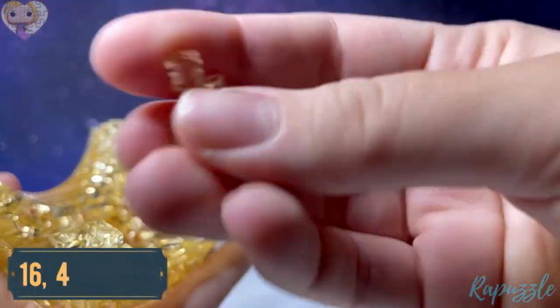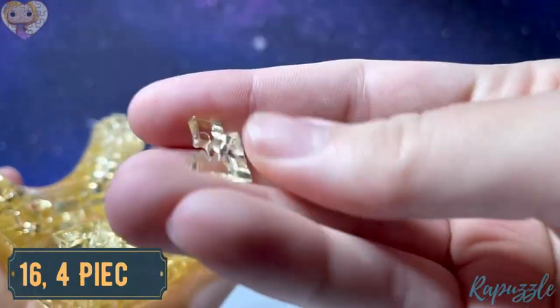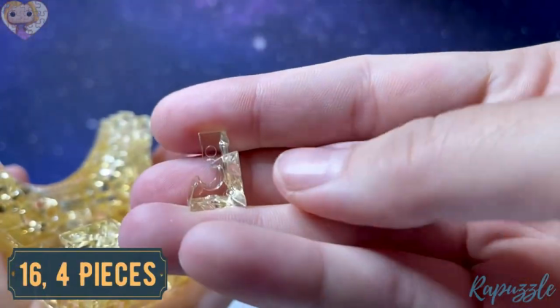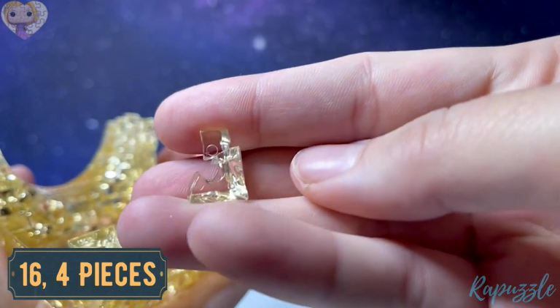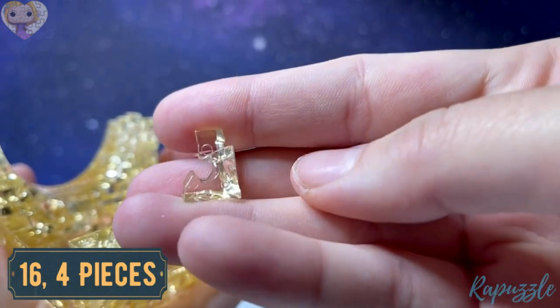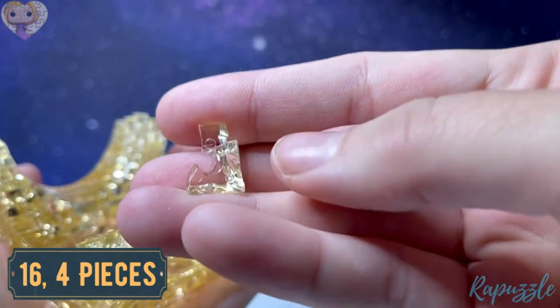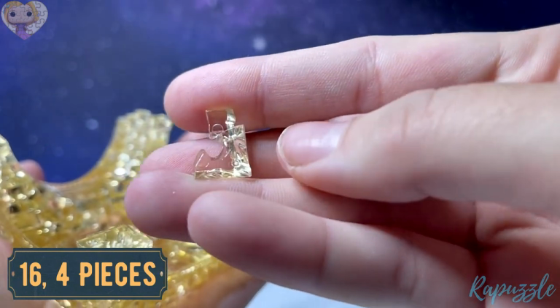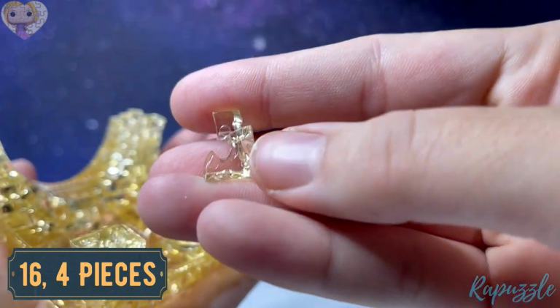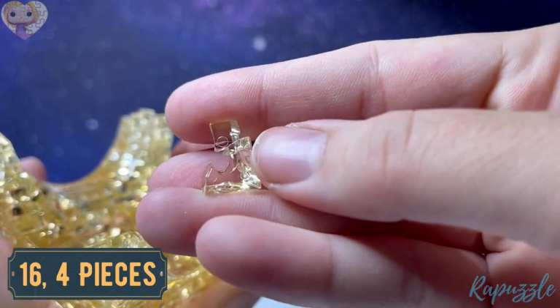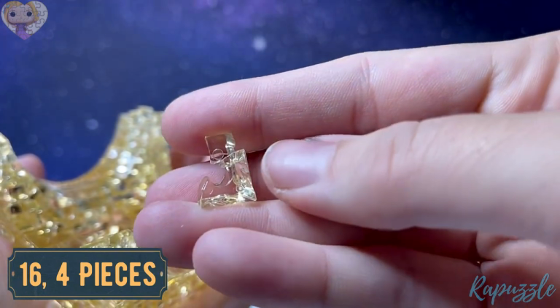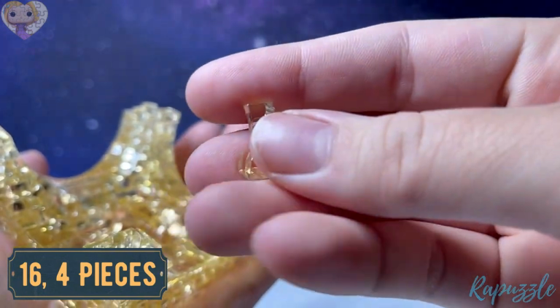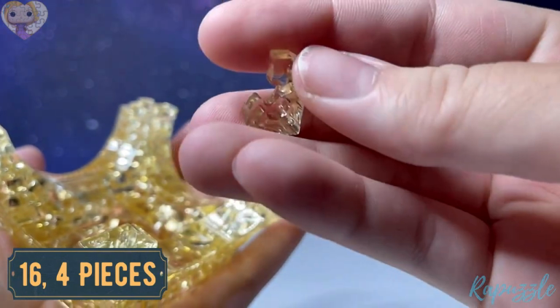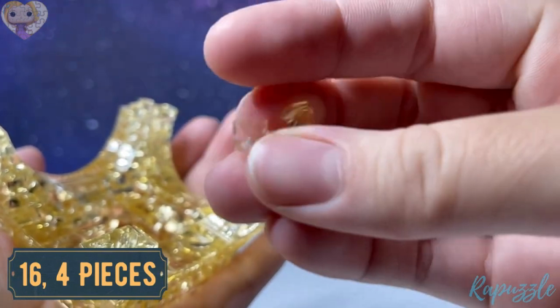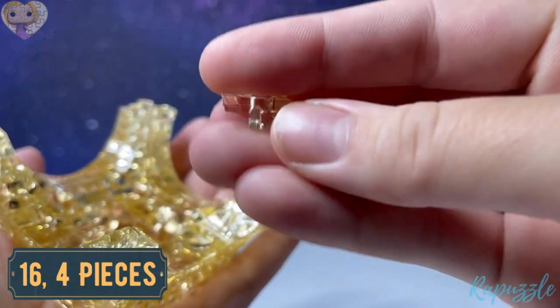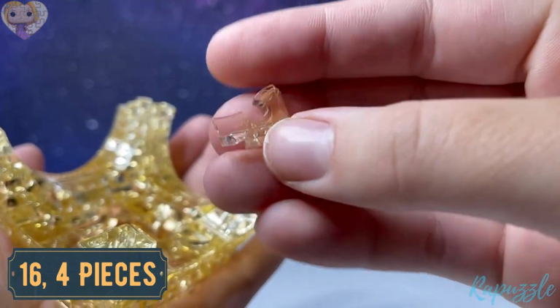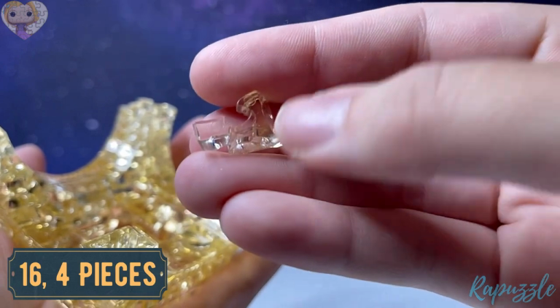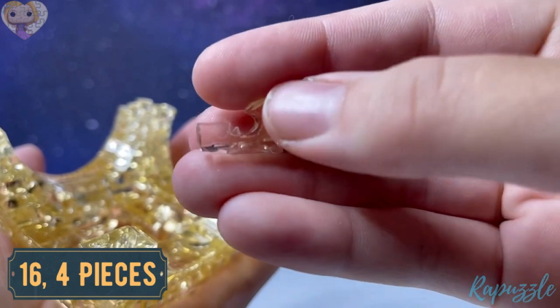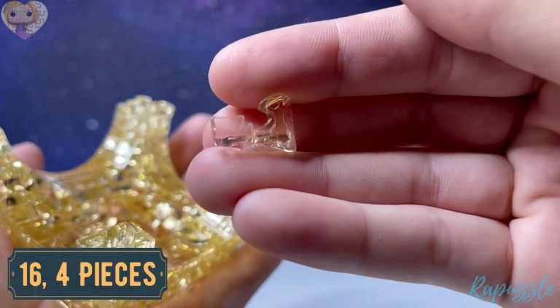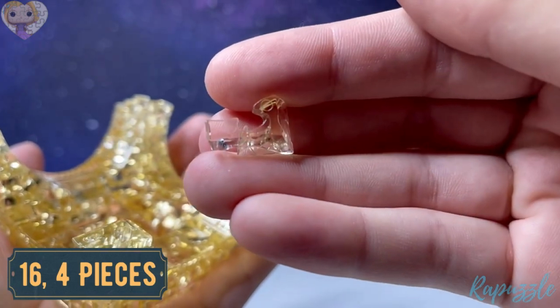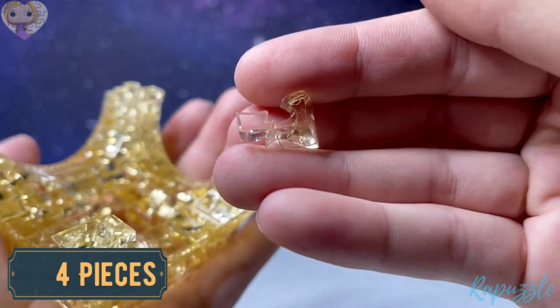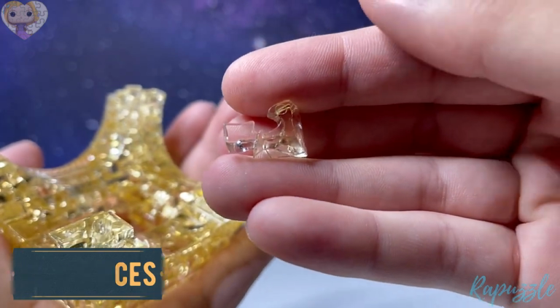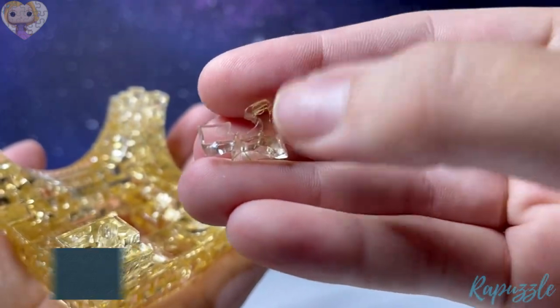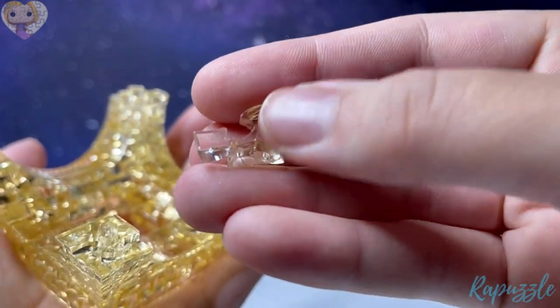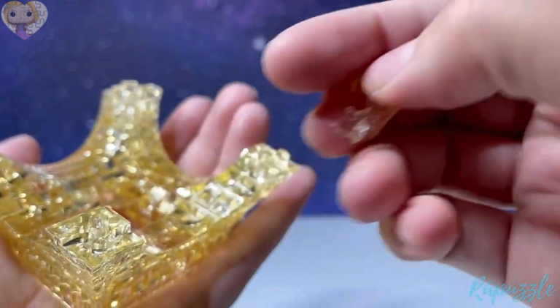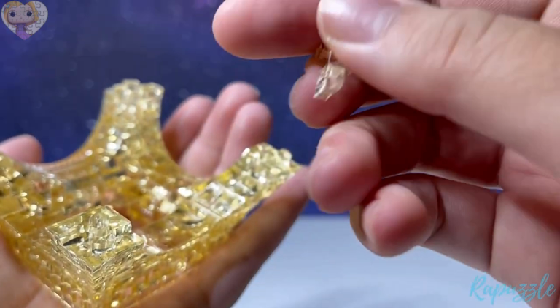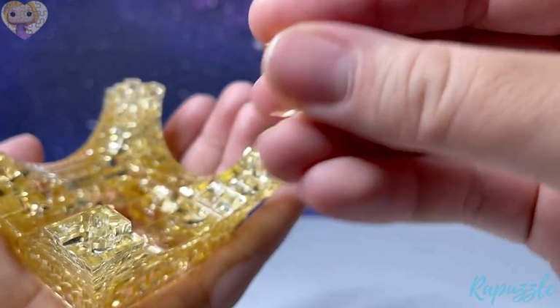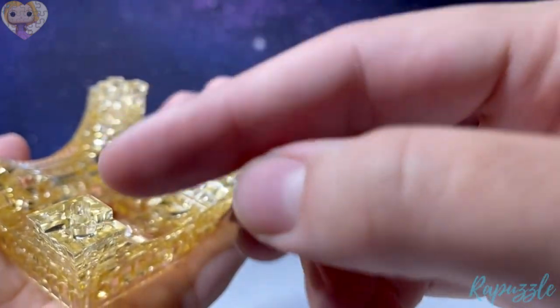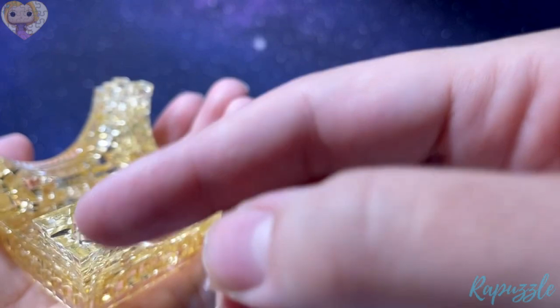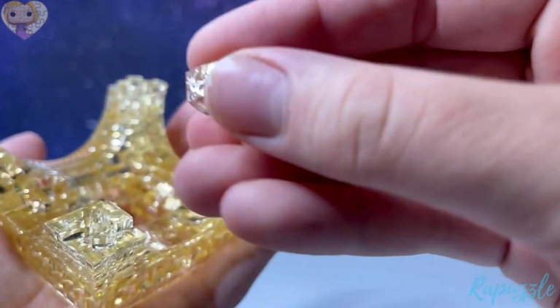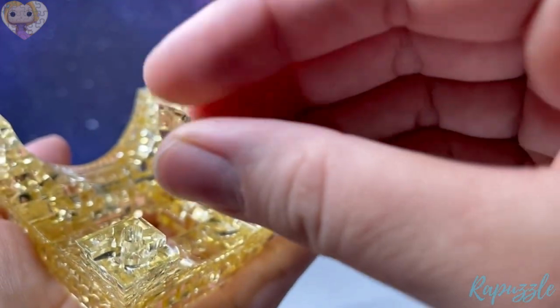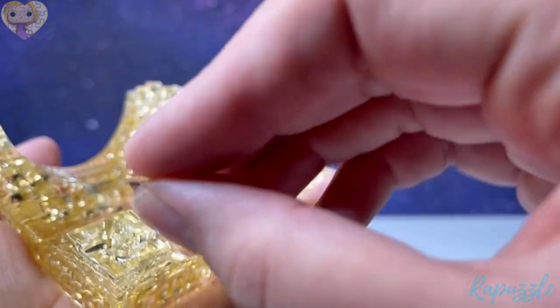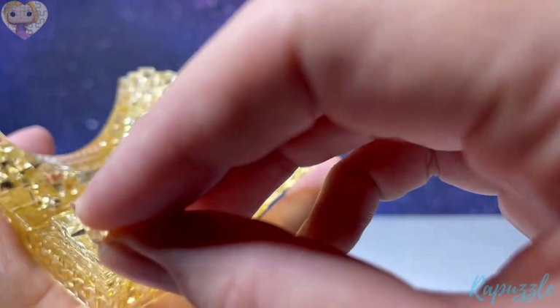Step number sixteen is this piece — it has one going in. Flip it over and it has another going out. With this side facing downward — another going in — it's going to connect on the outside of all four corners.